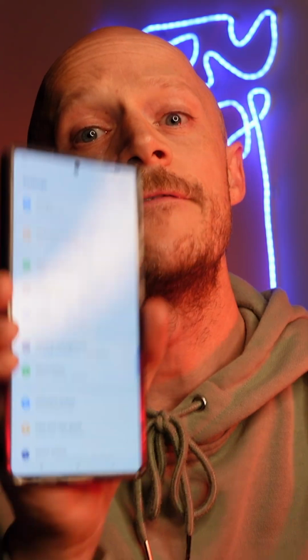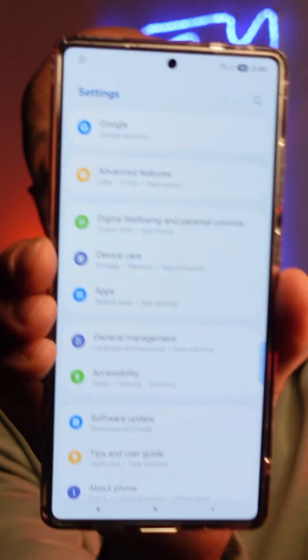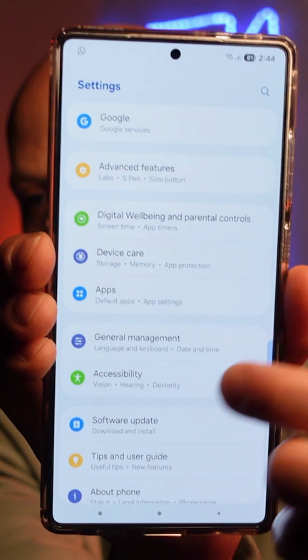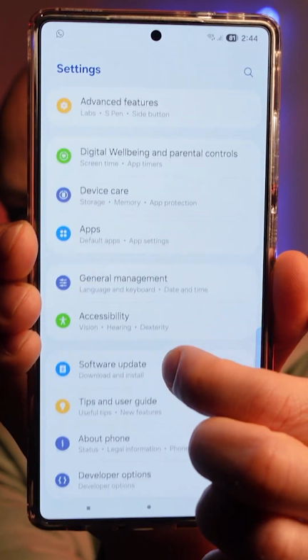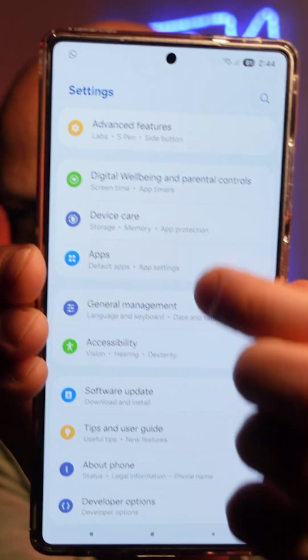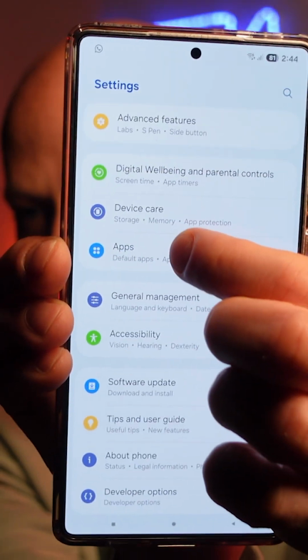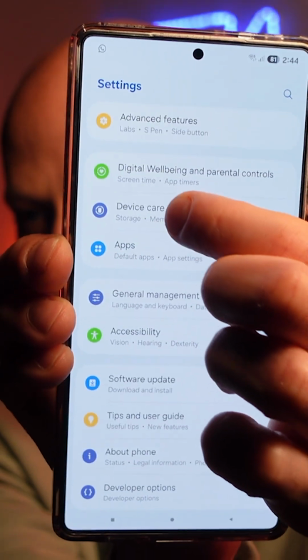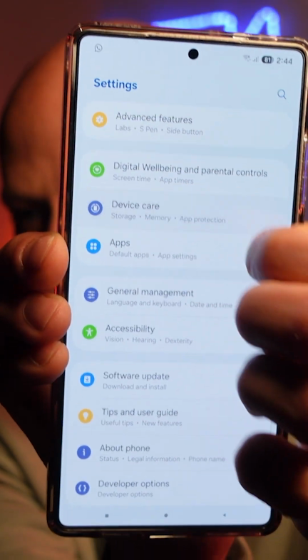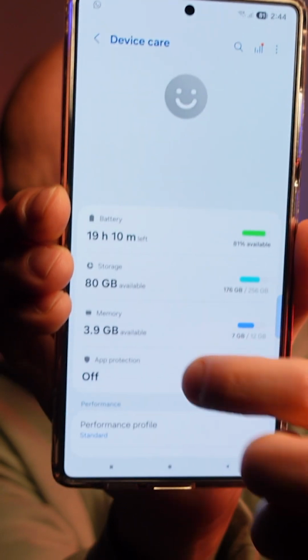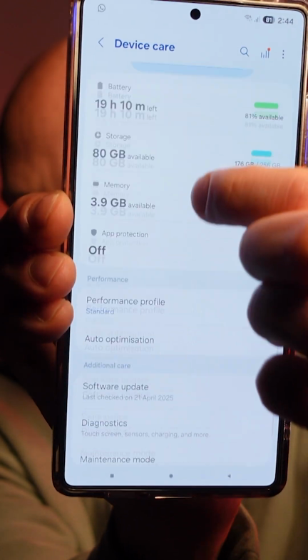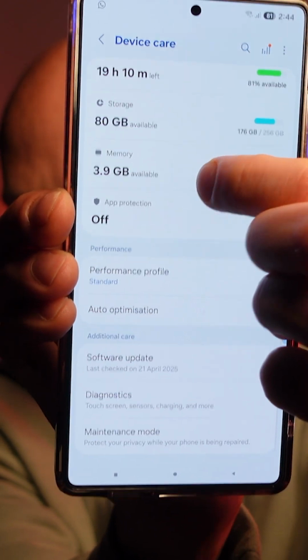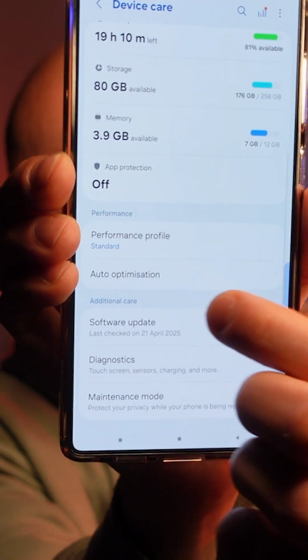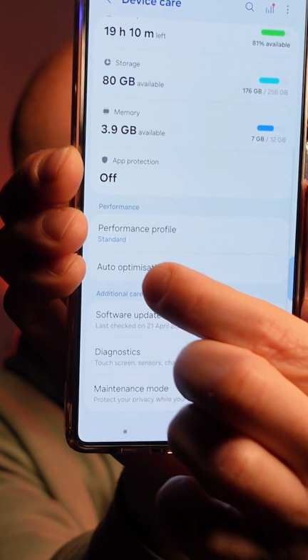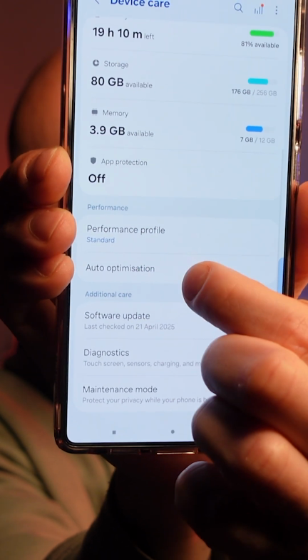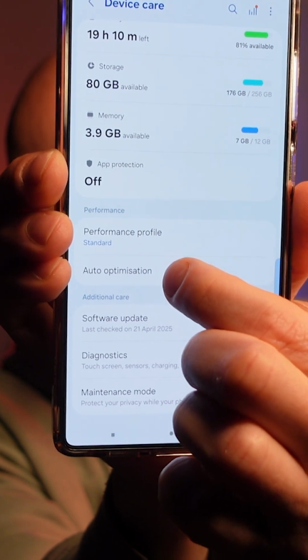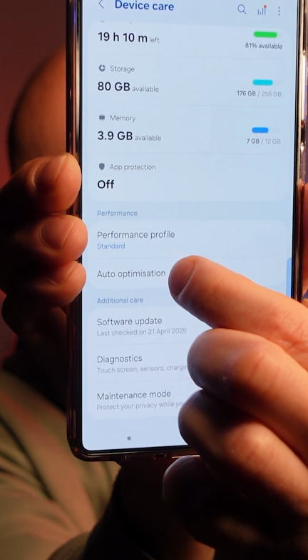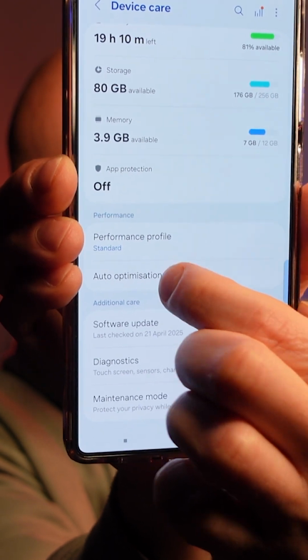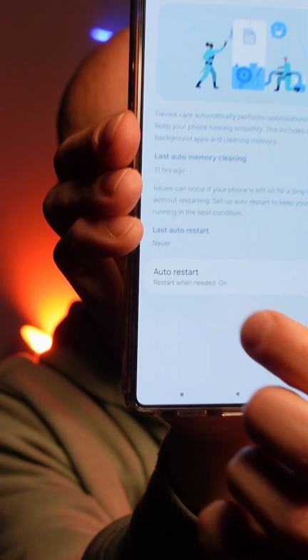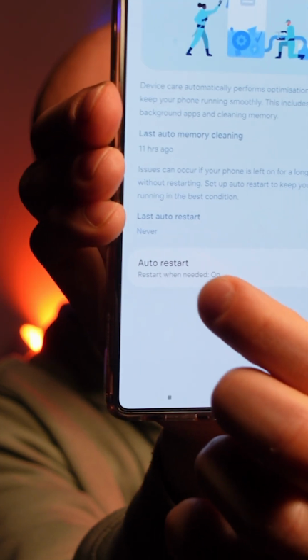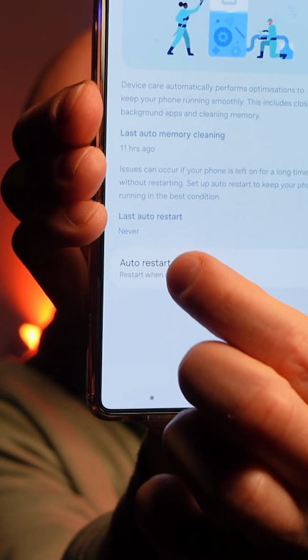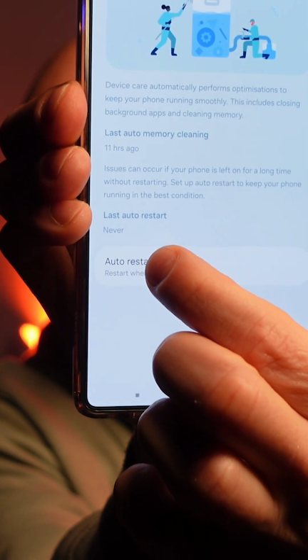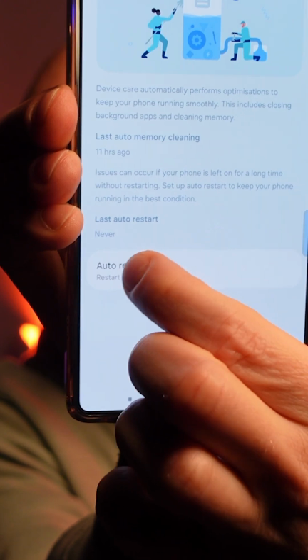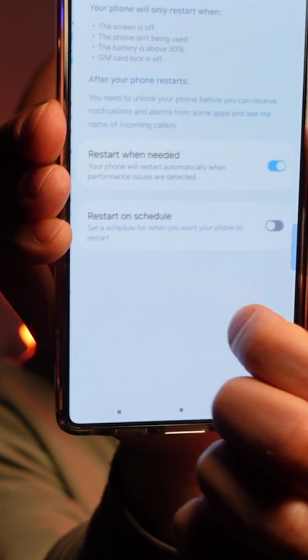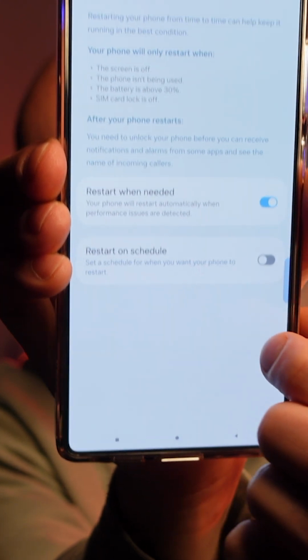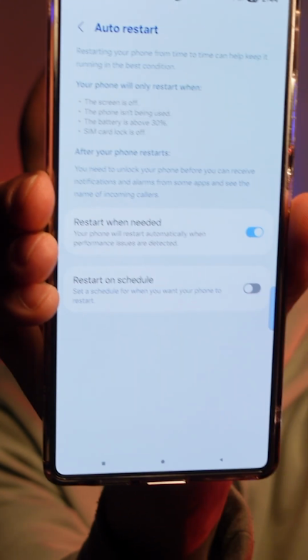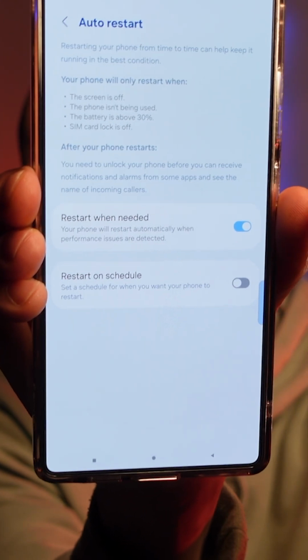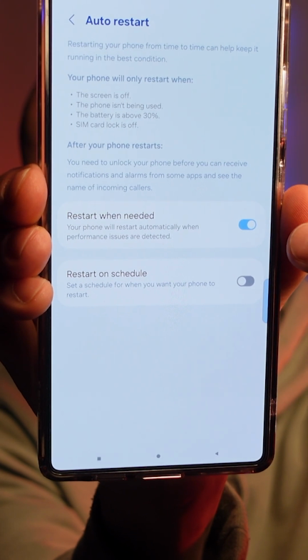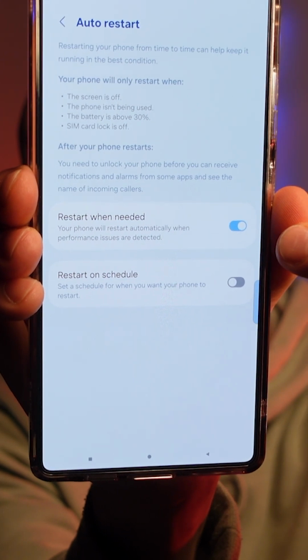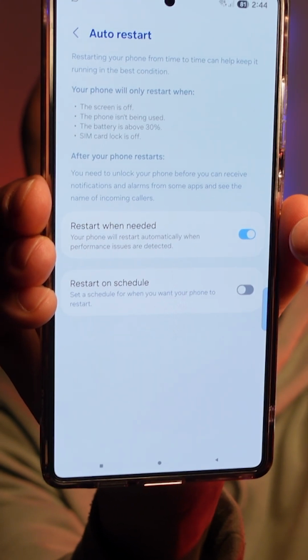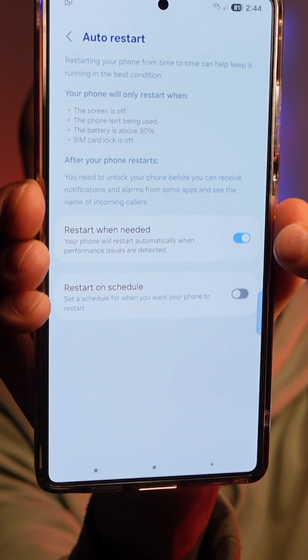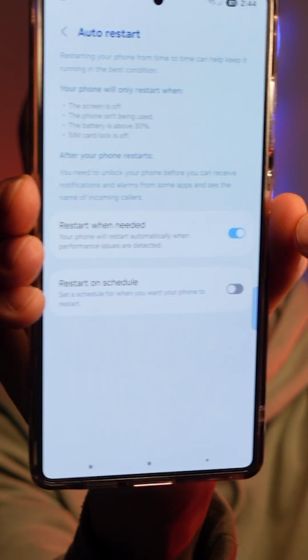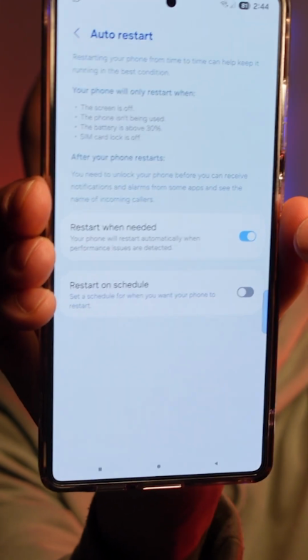Finally, head back to Device Care in Settings, scroll down, and find Auto Optimization. Select that, then you'll see the Auto Restart option — select it and make sure Auto Restart When Needed is turned on.